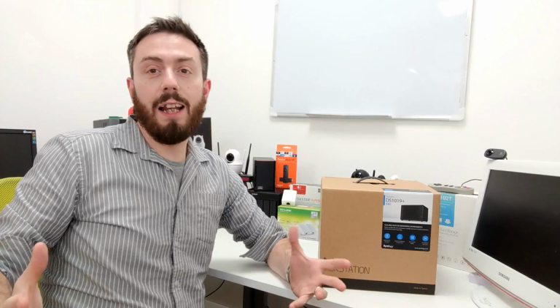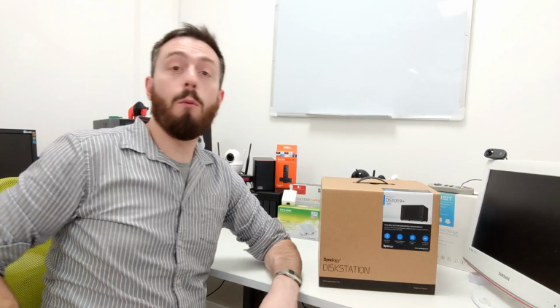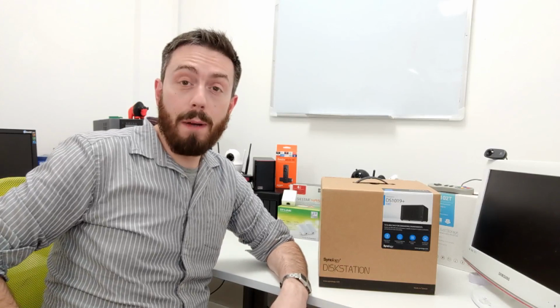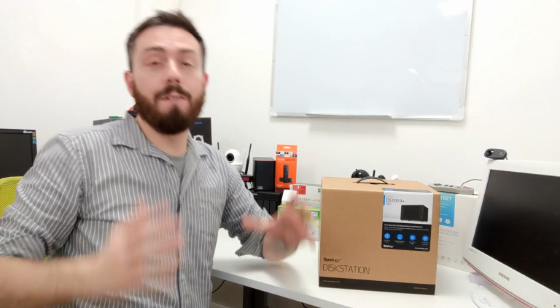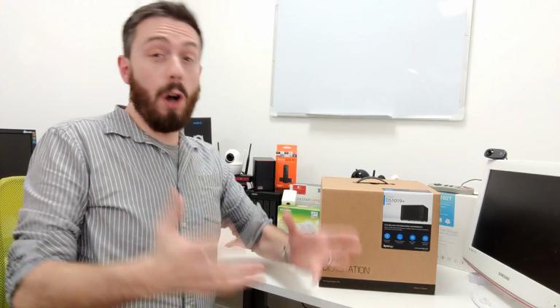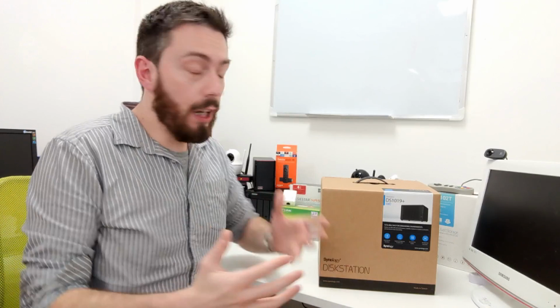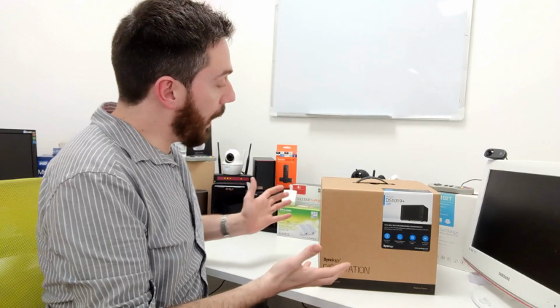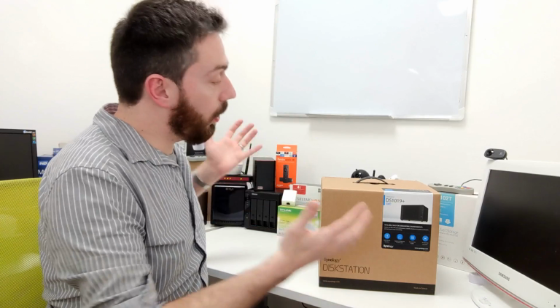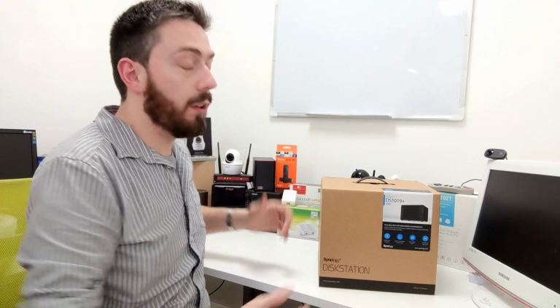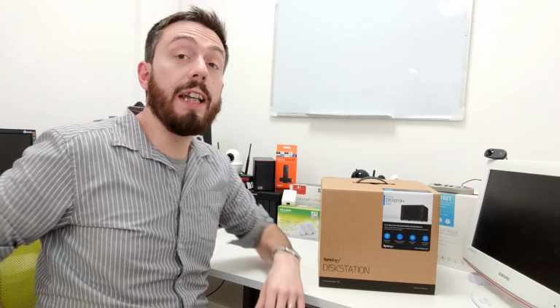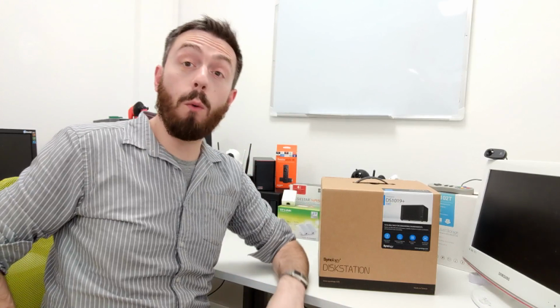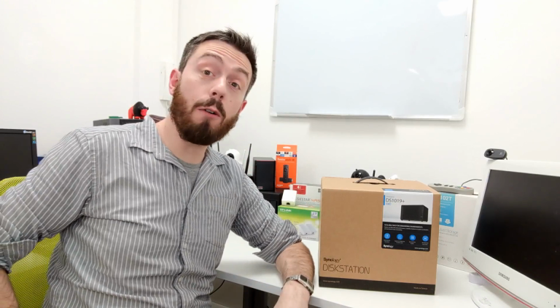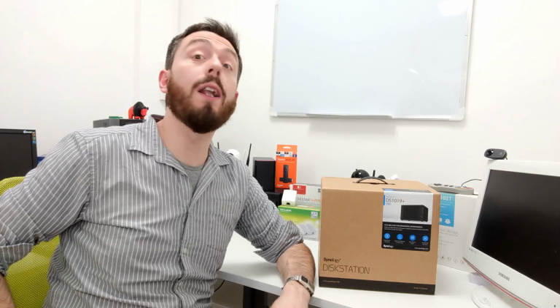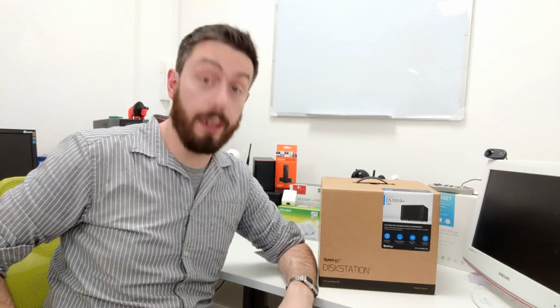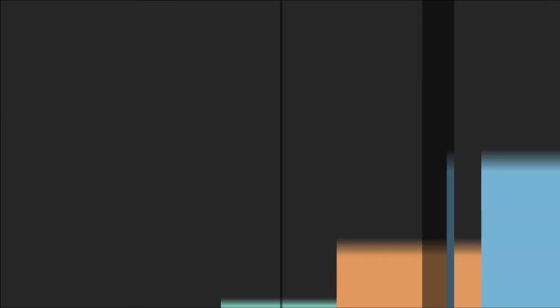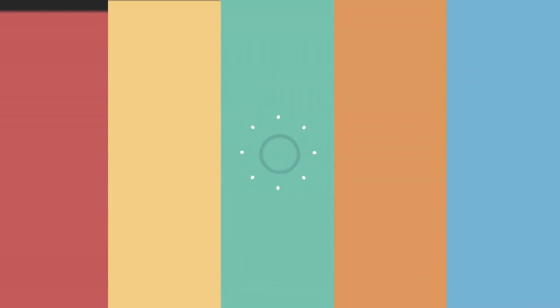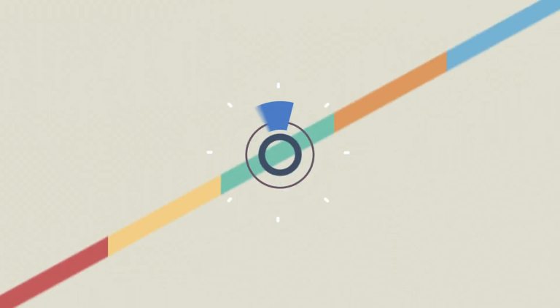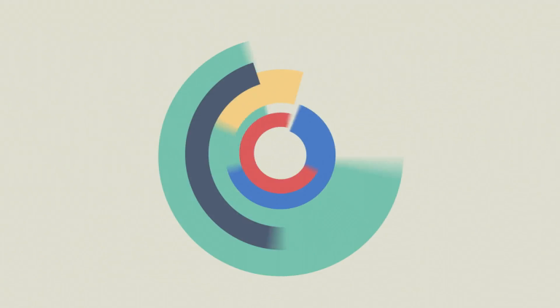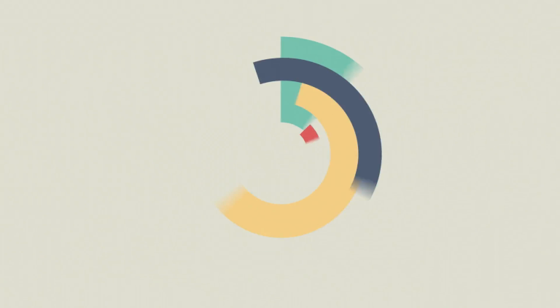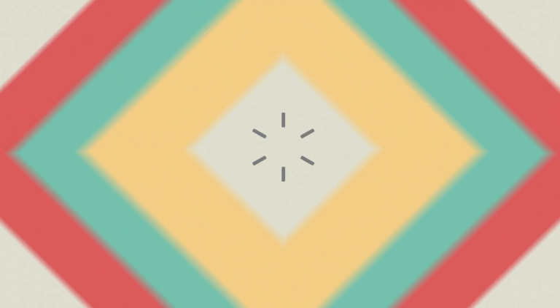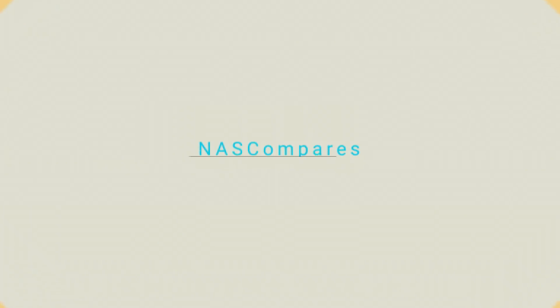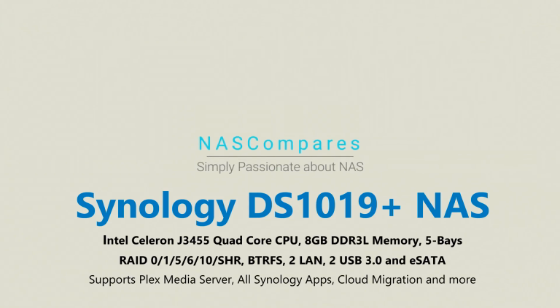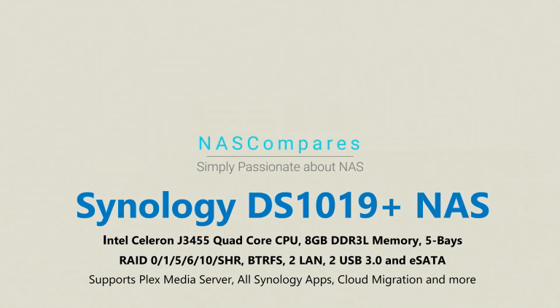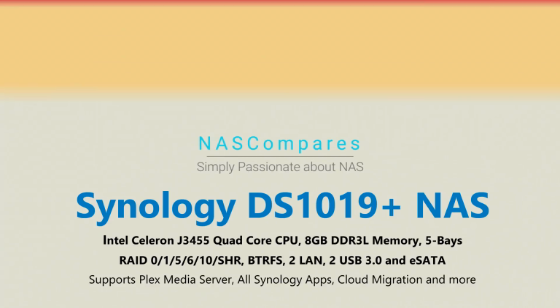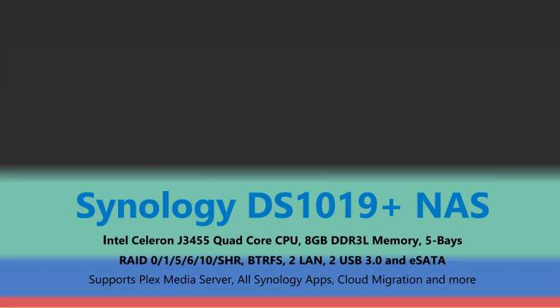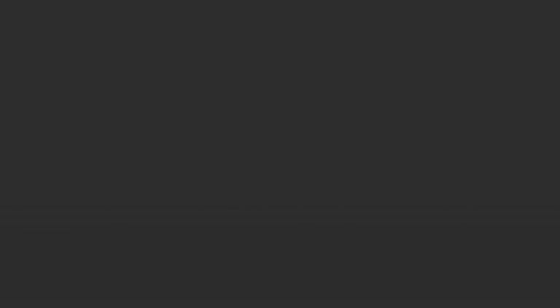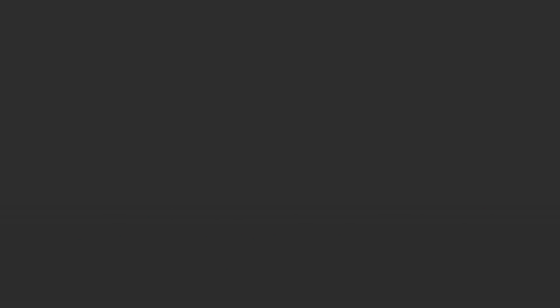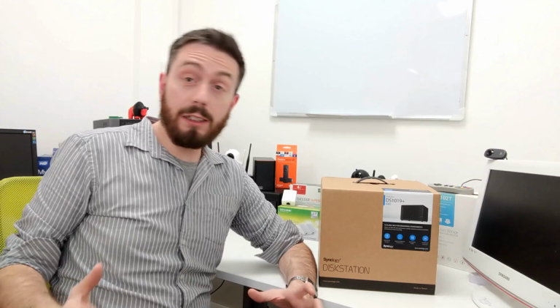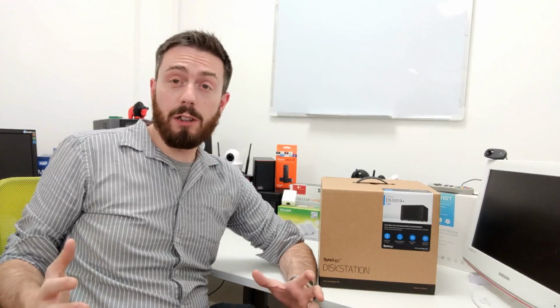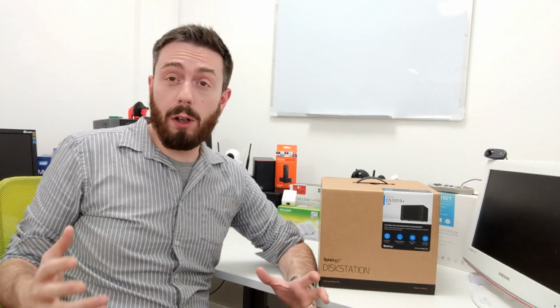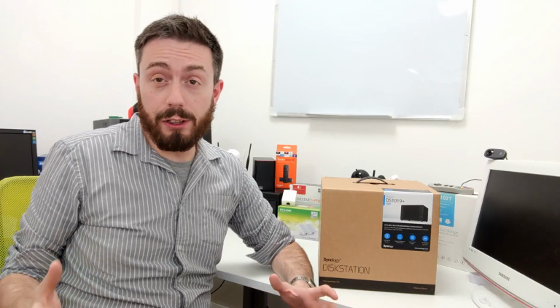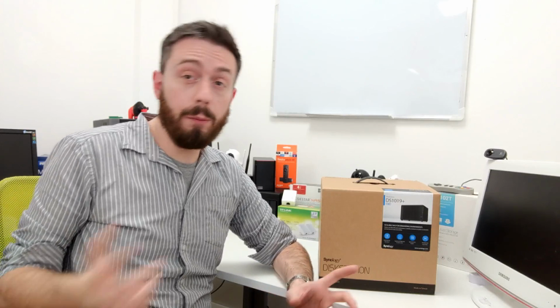Hello and welcome back. Finally I've got my hands on the Synology DS1019+. For those that have been following this YouTube channel, we've known about this device for almost six months.